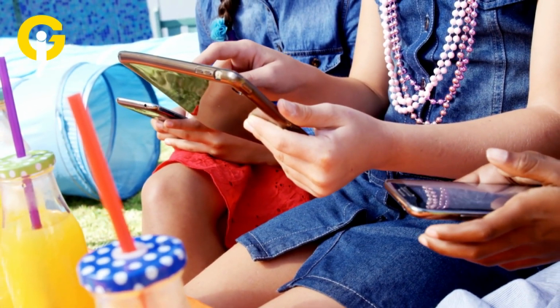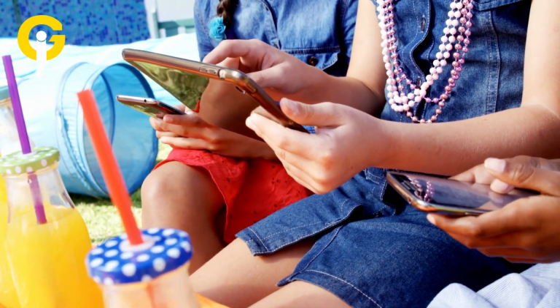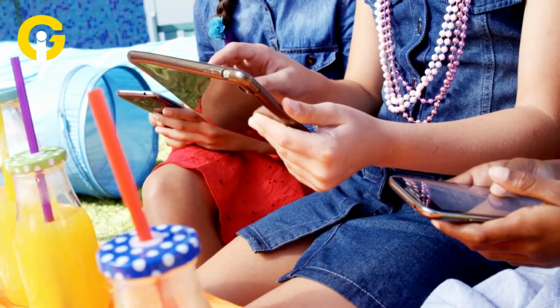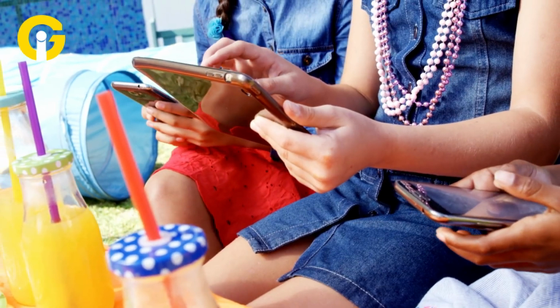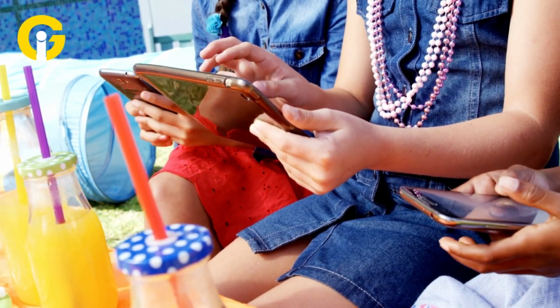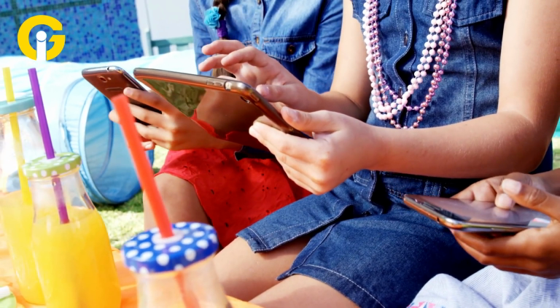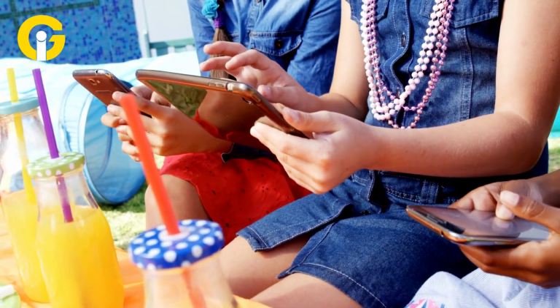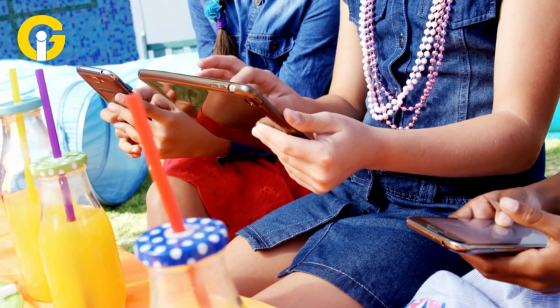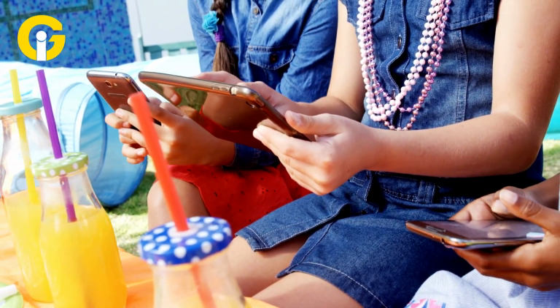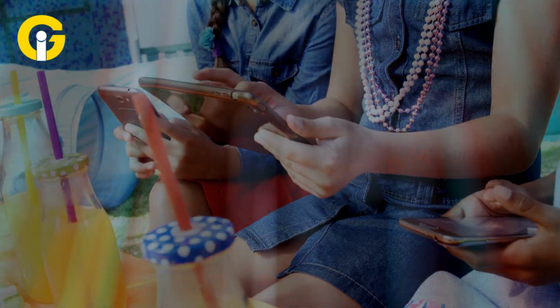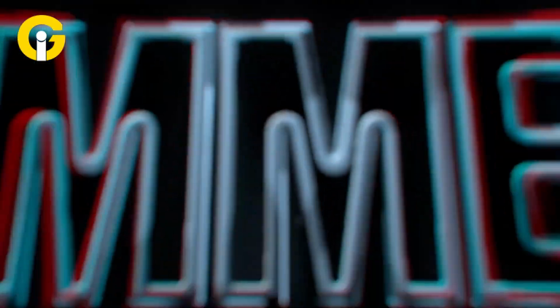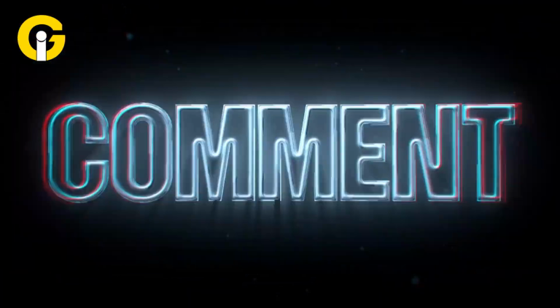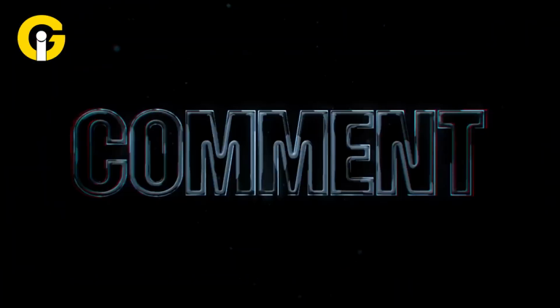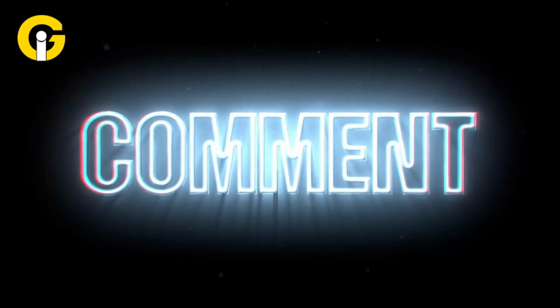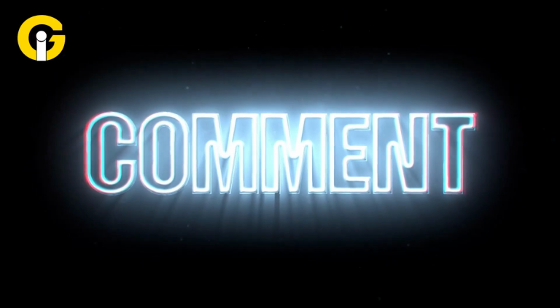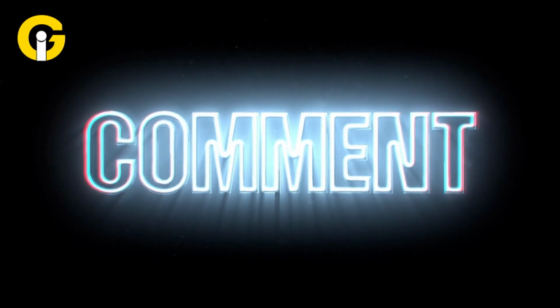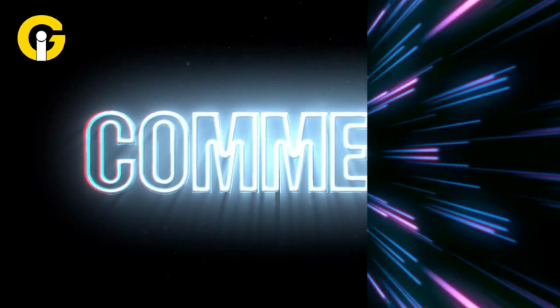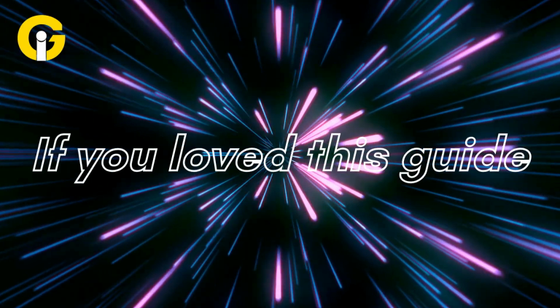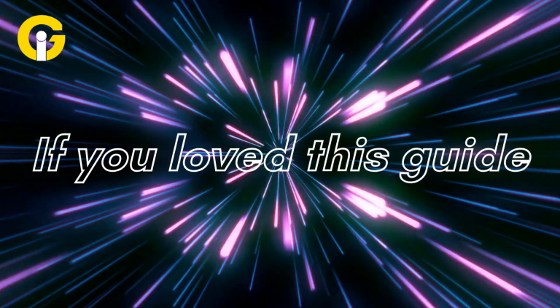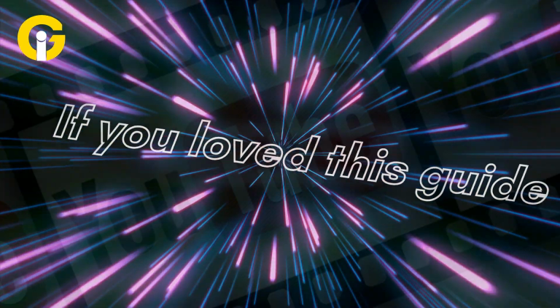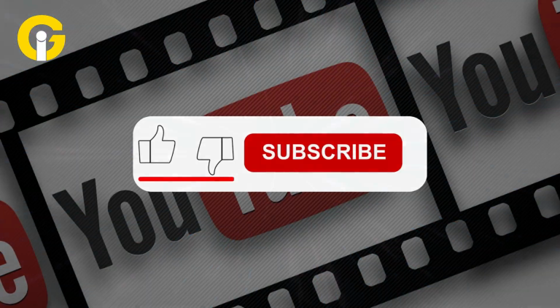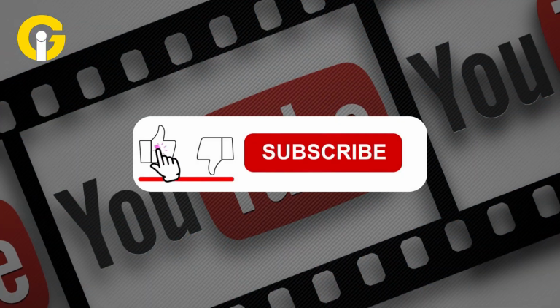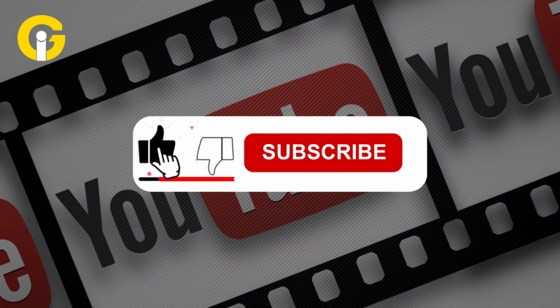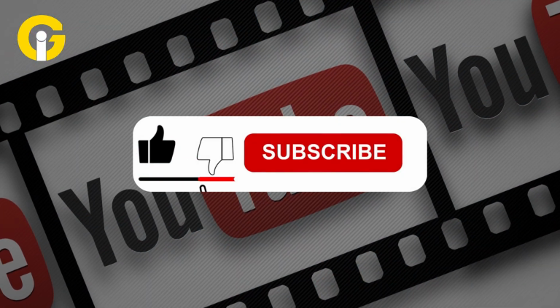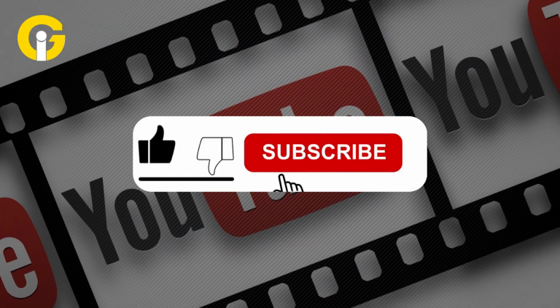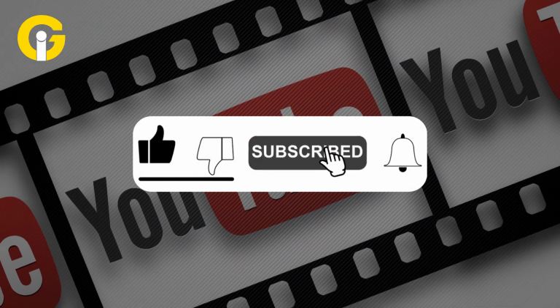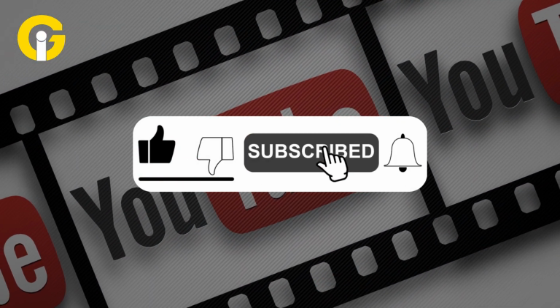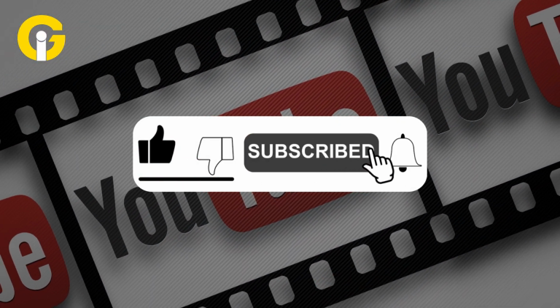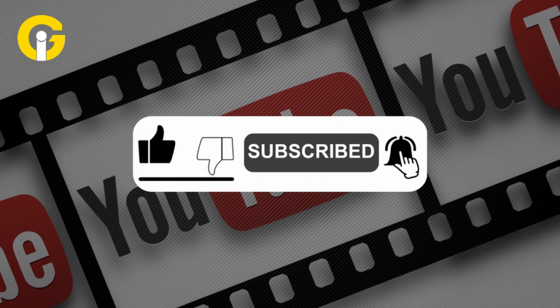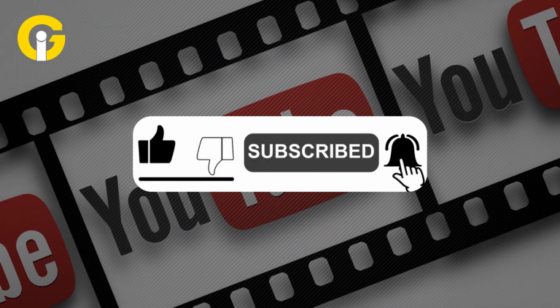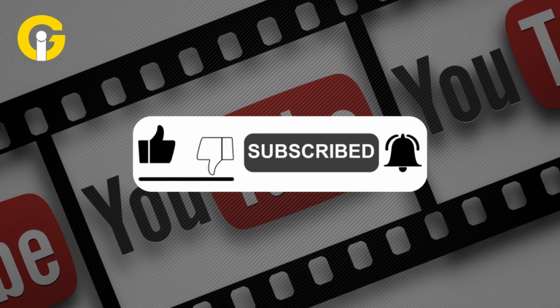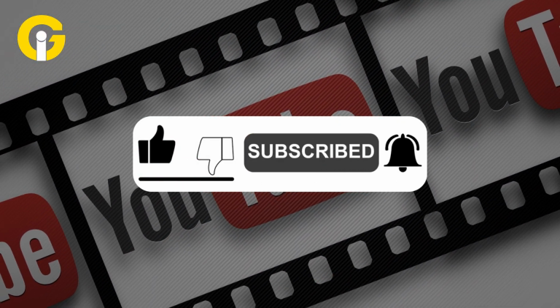Got another Android issue we should tackle? Drop your thoughts in the comments — we read every single one. If you loved this guide, smash that like button, subscribe to Get Insider, and hit the bell icon for more tech tips.